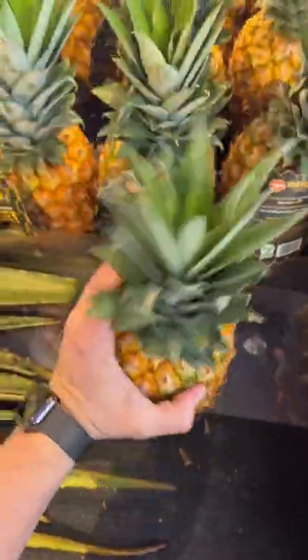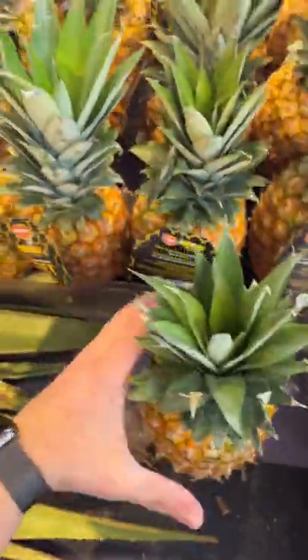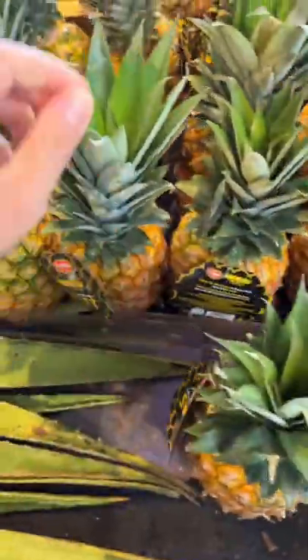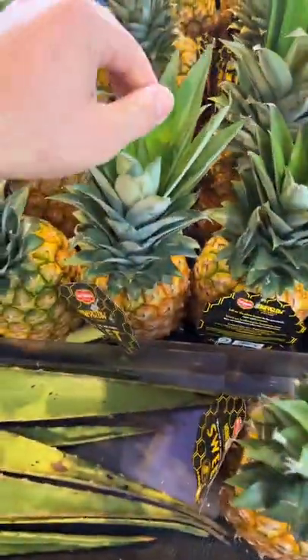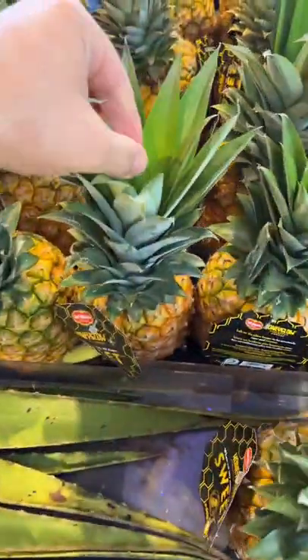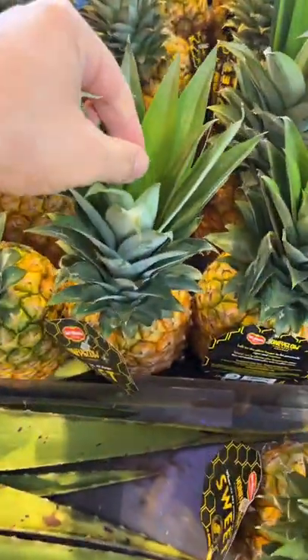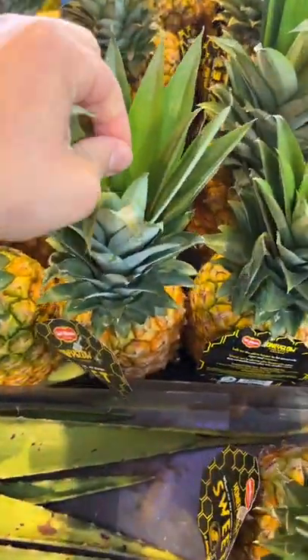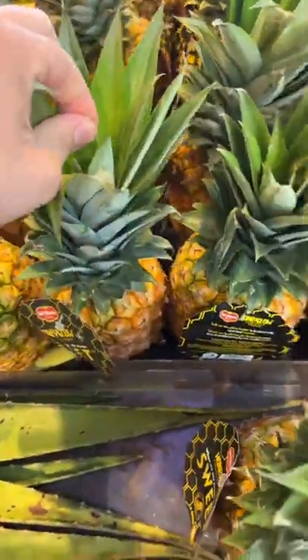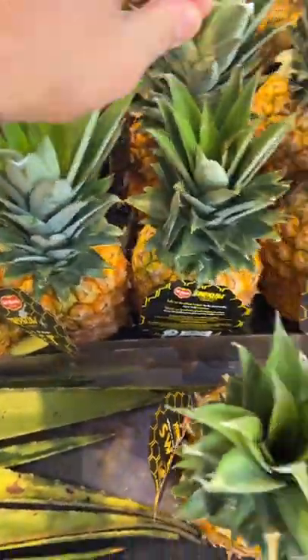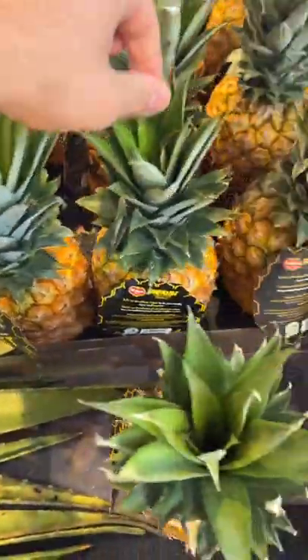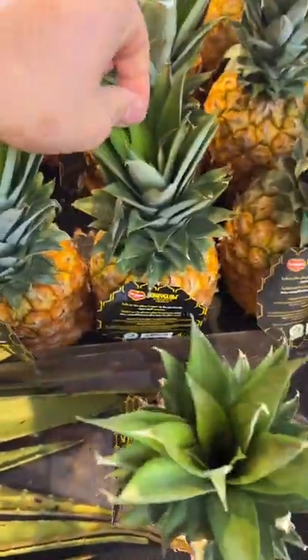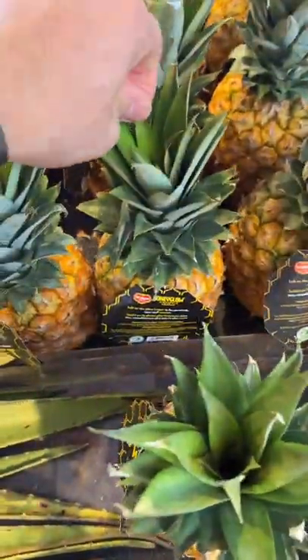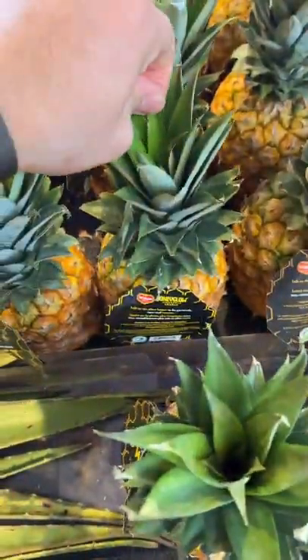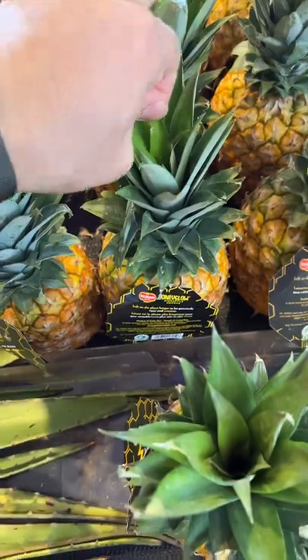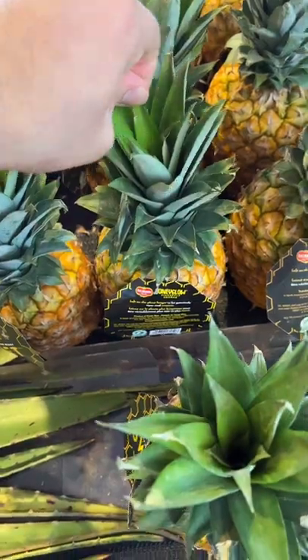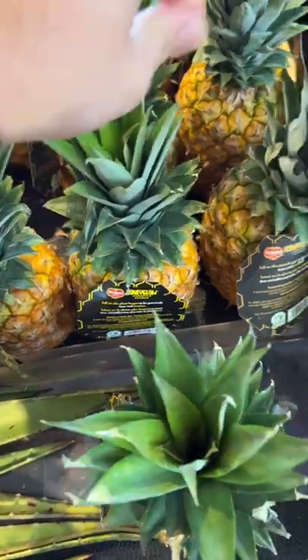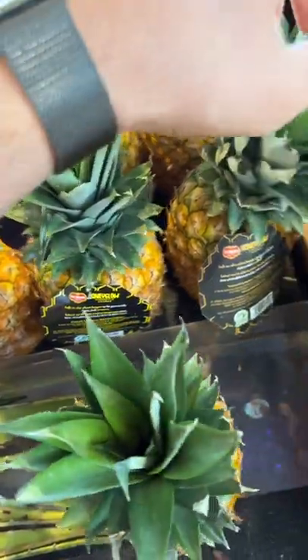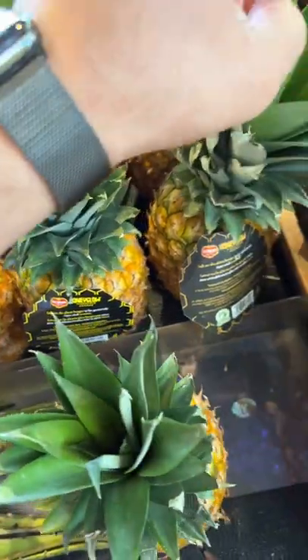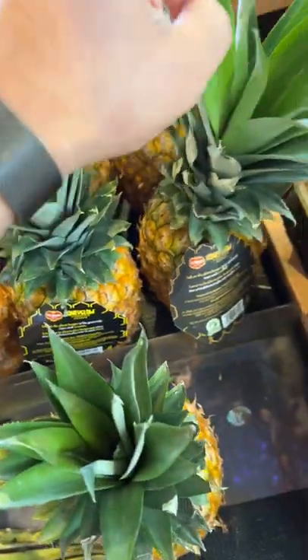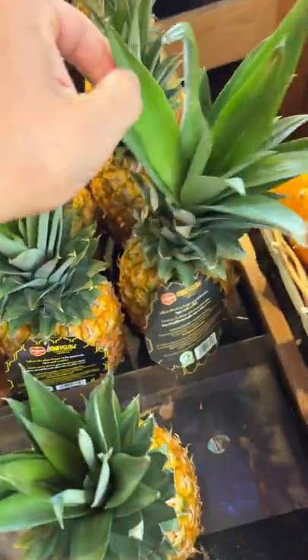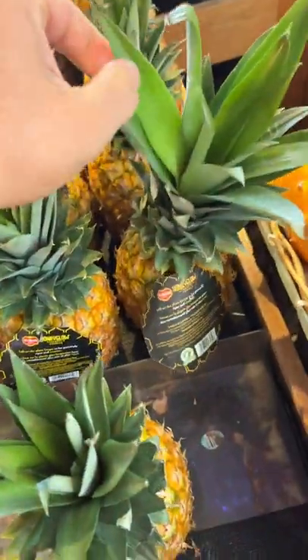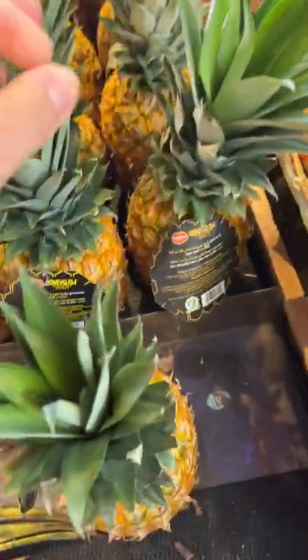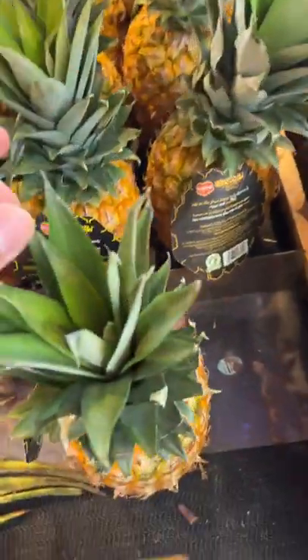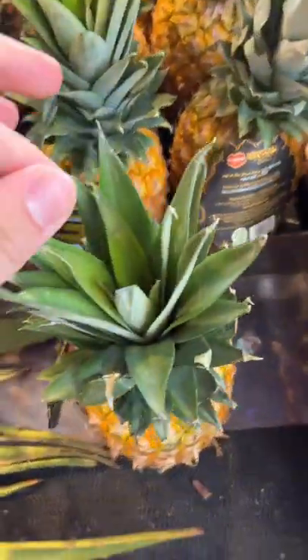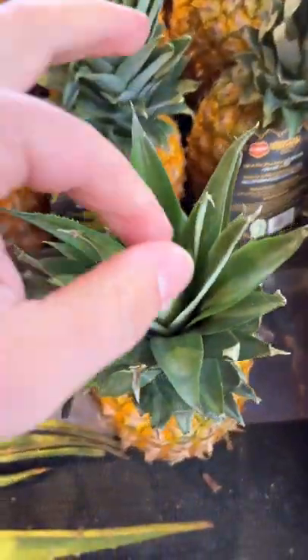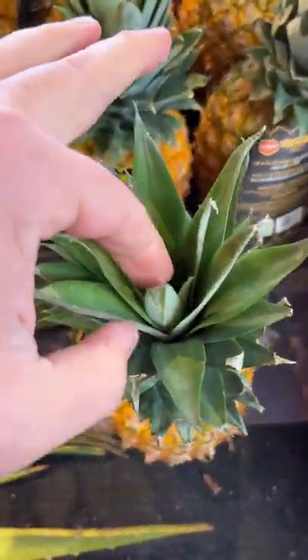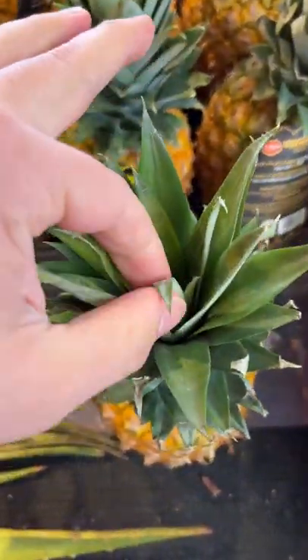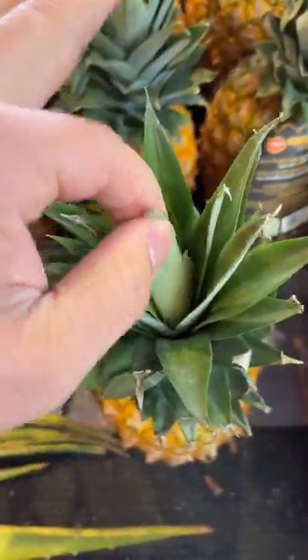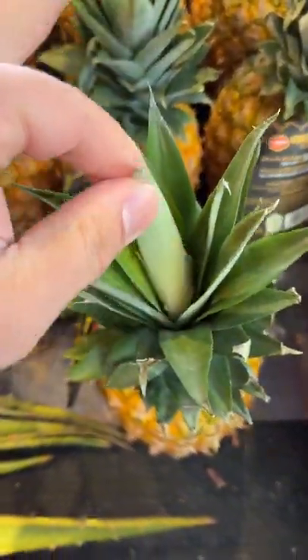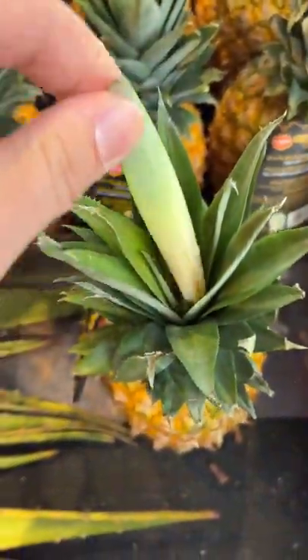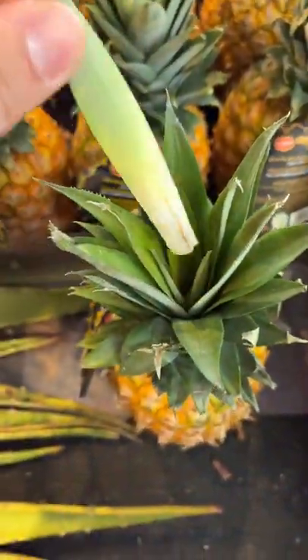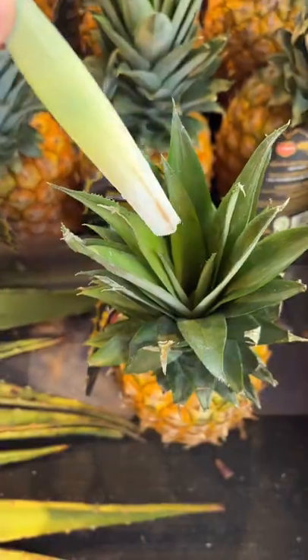But another good way to see is if these leaves will come off when you tug it. See, like these are not coming off. But this one, pretty loose.